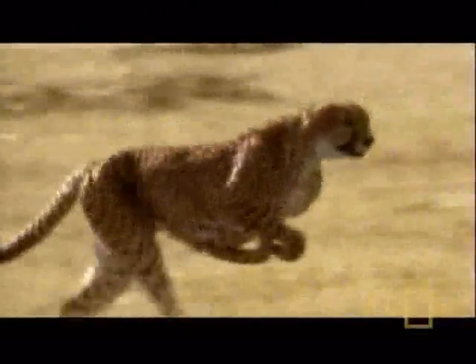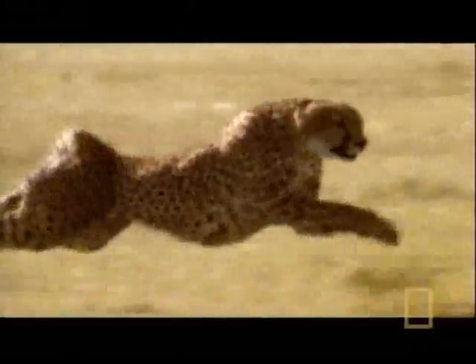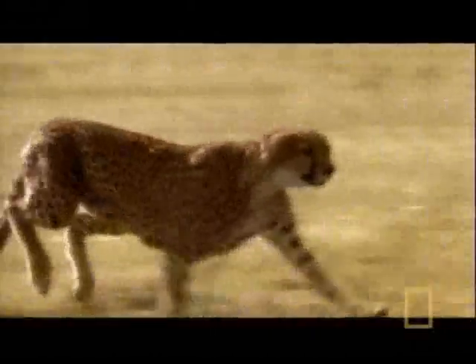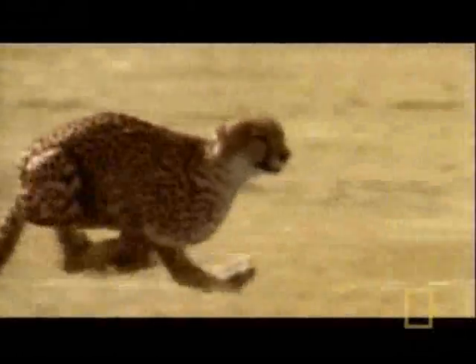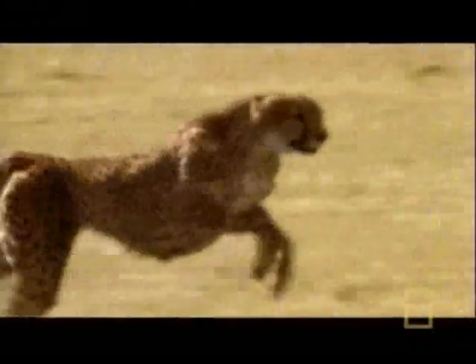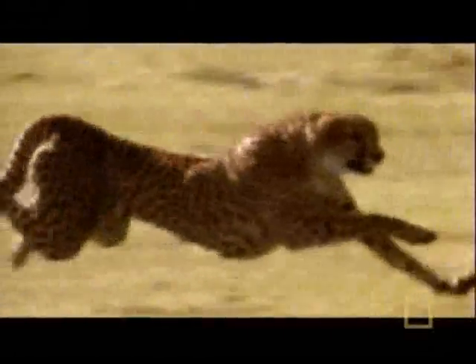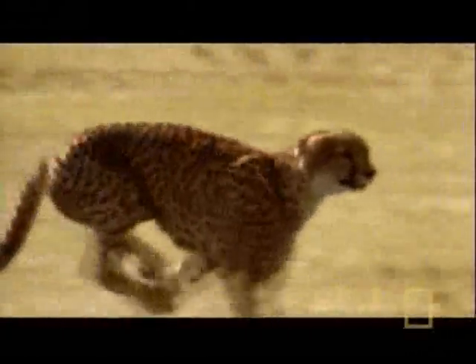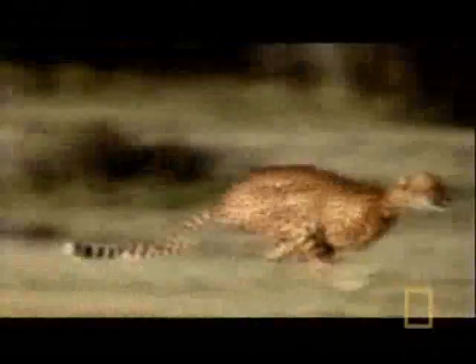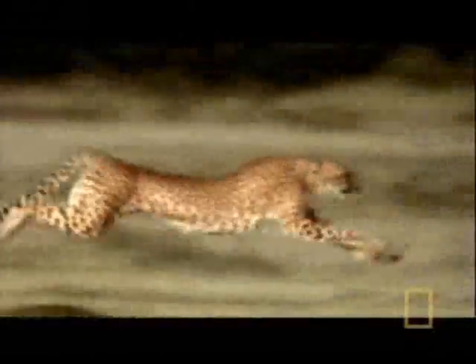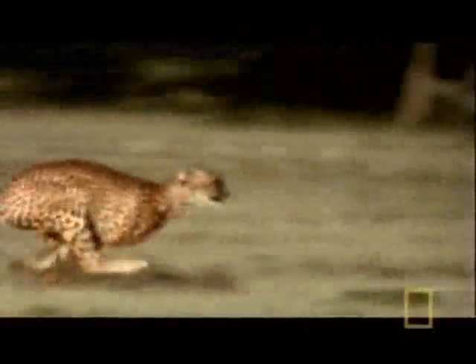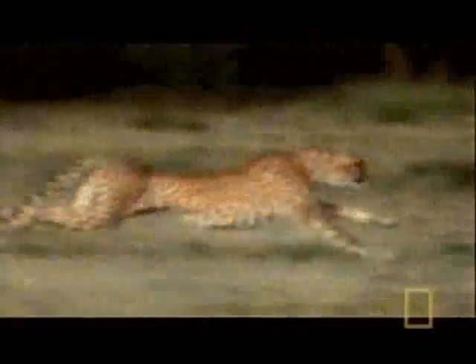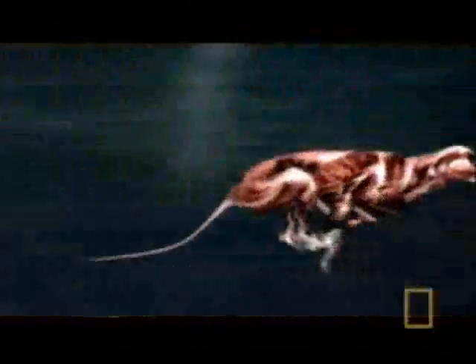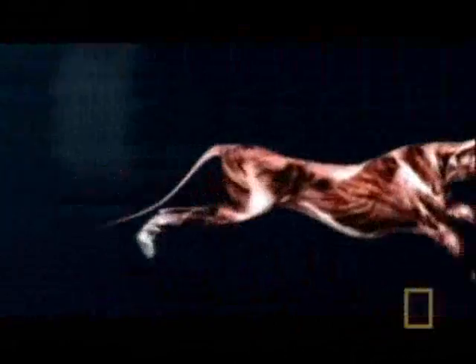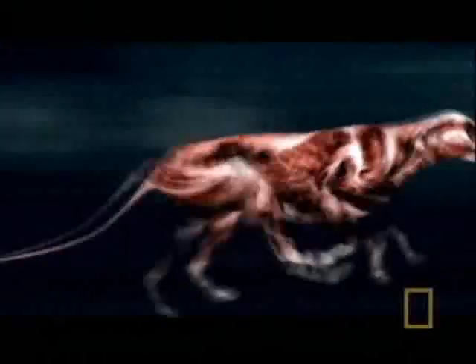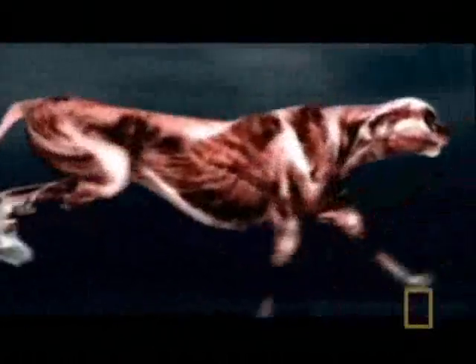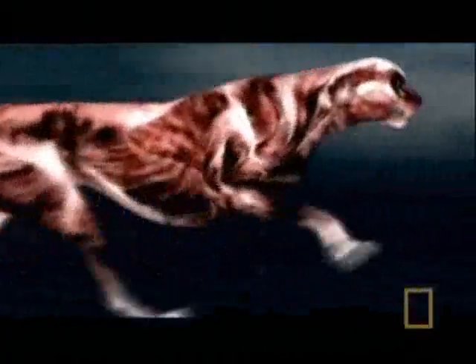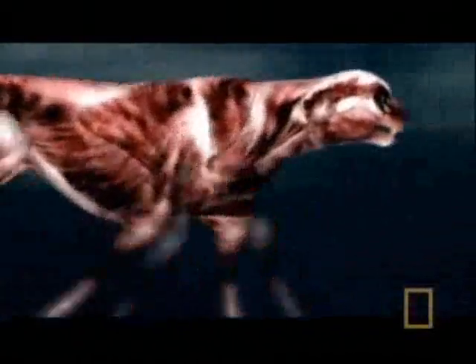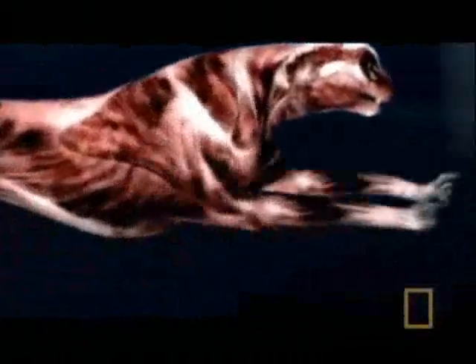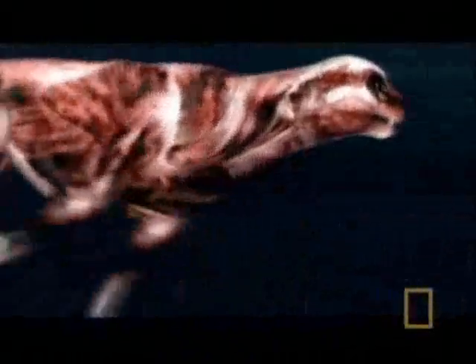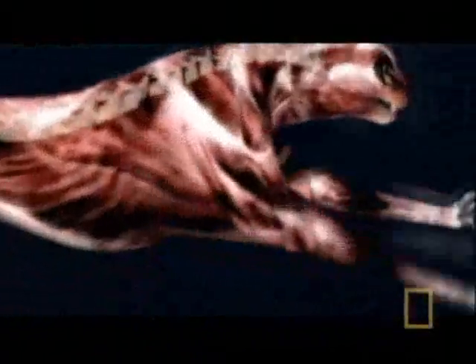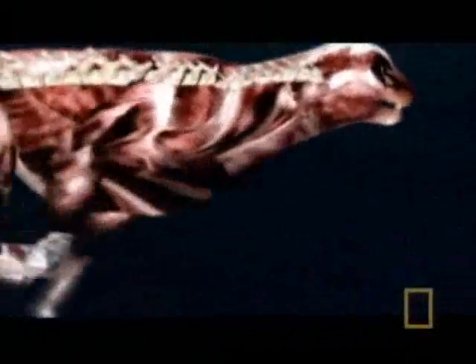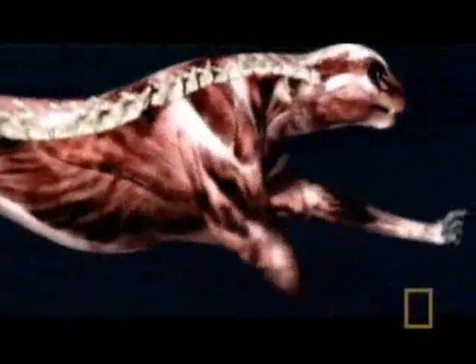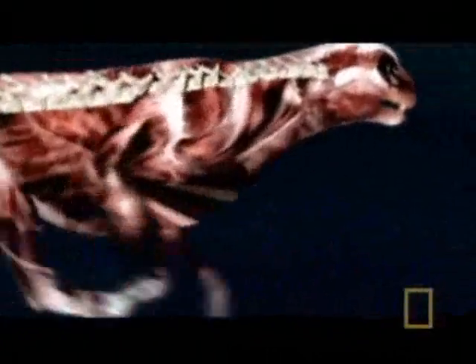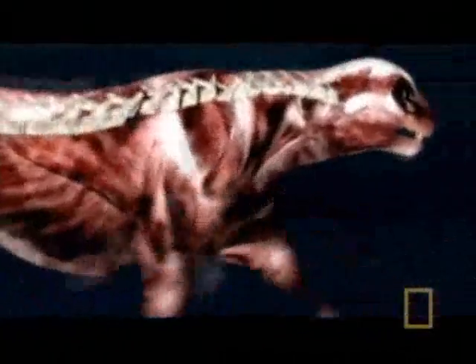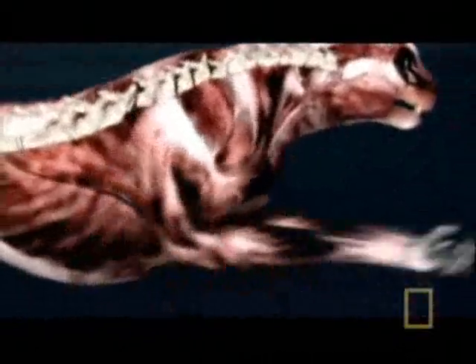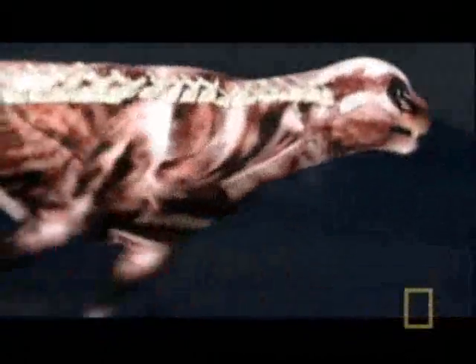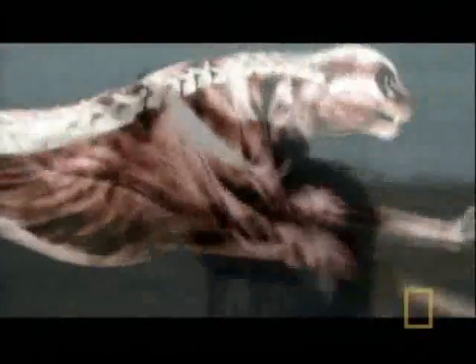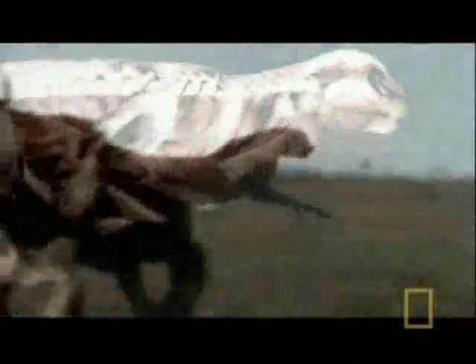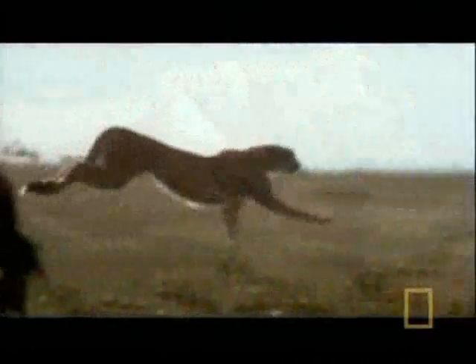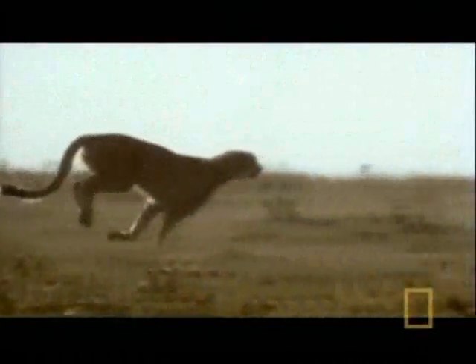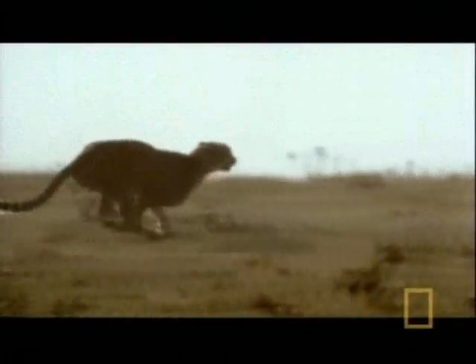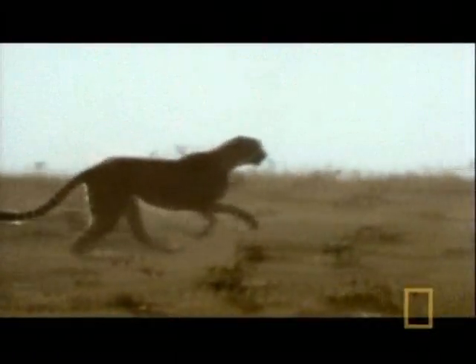Every feature of the cheetah says speed. Bones are lightweight. A long, flexible spine spring loads each stride, which can cover almost 30 feet in a quarter second.